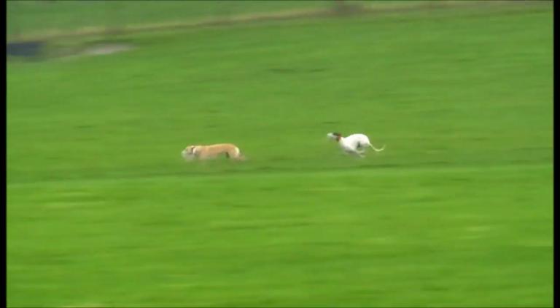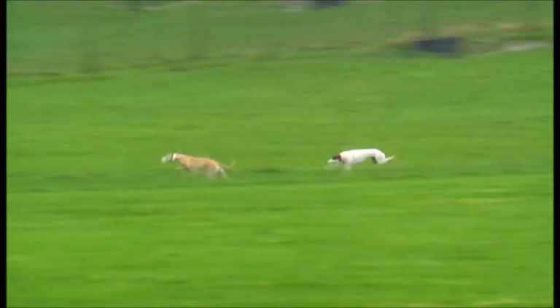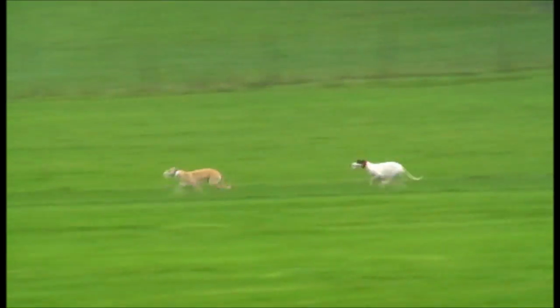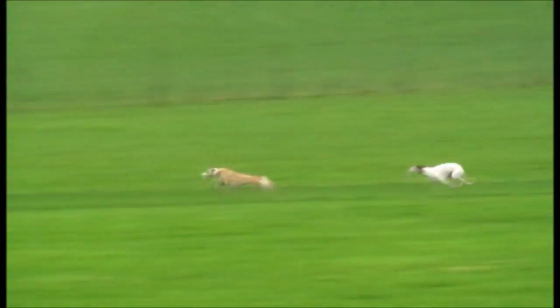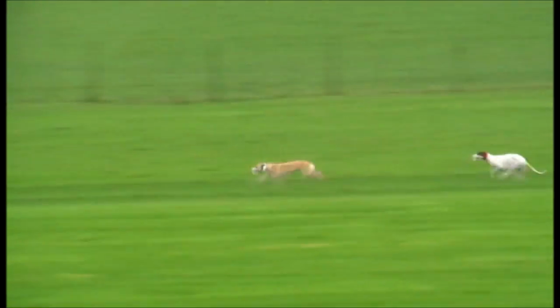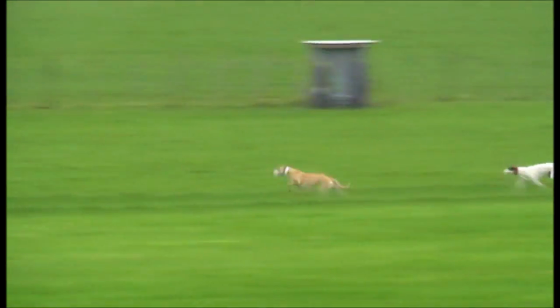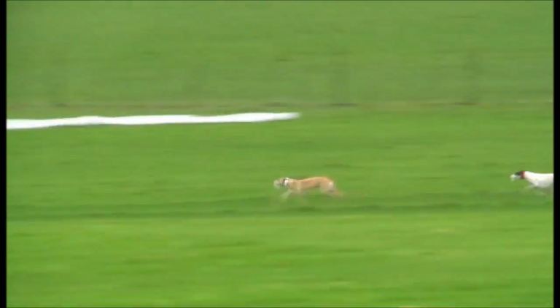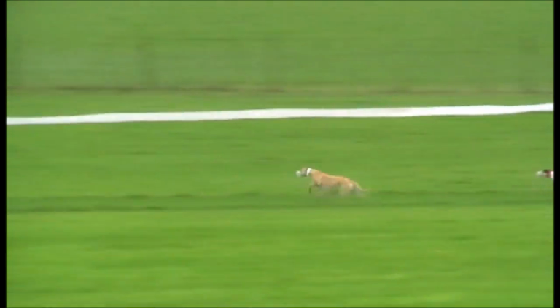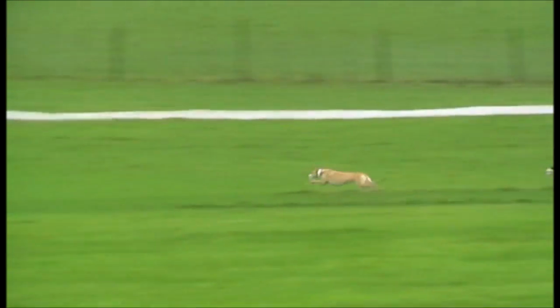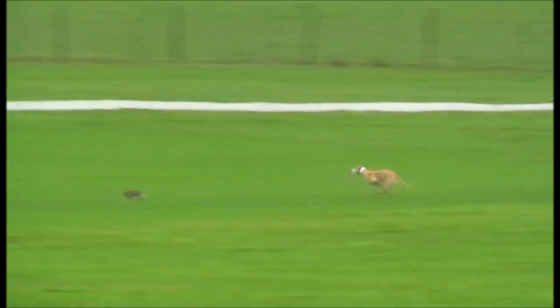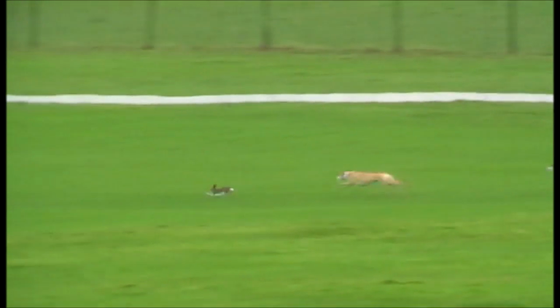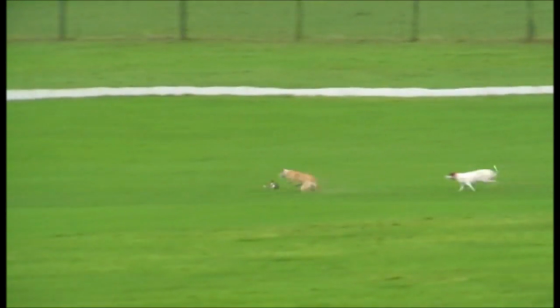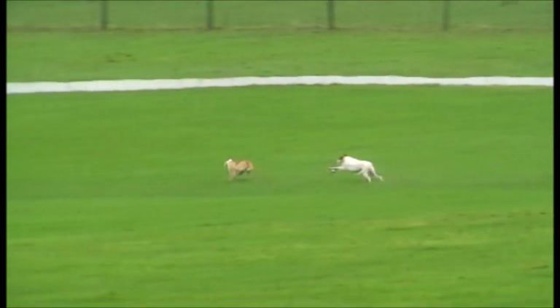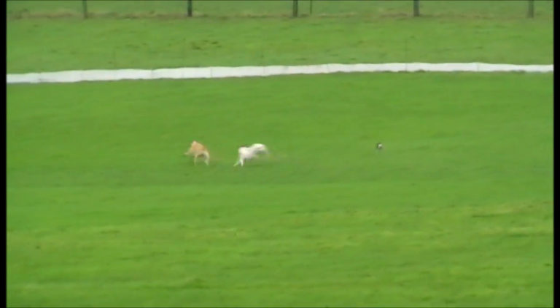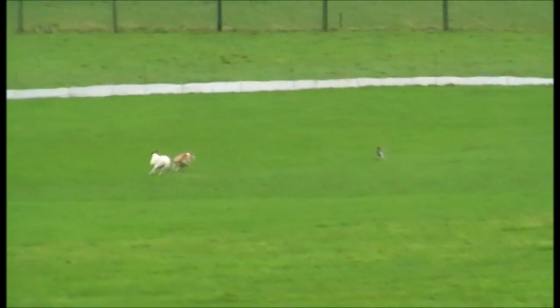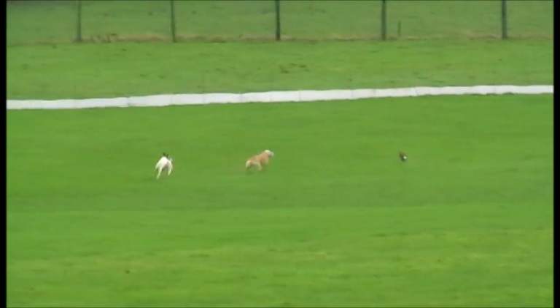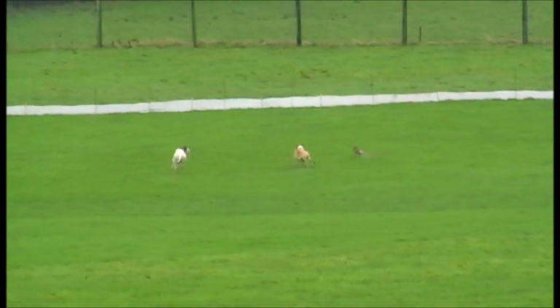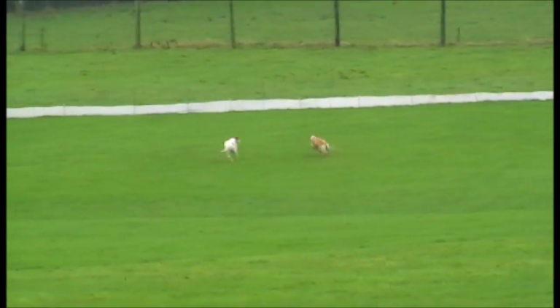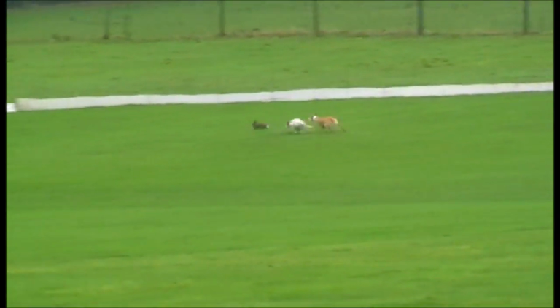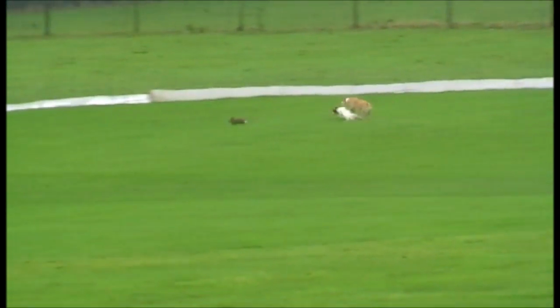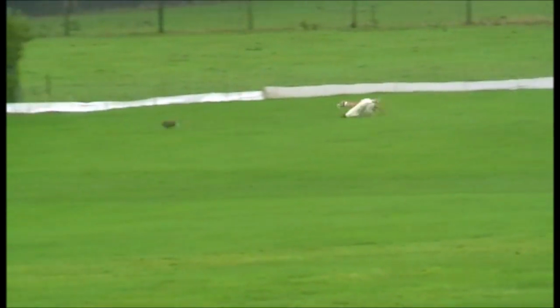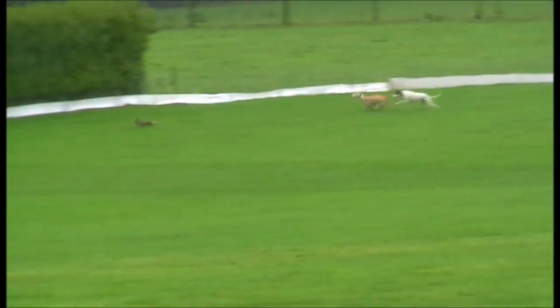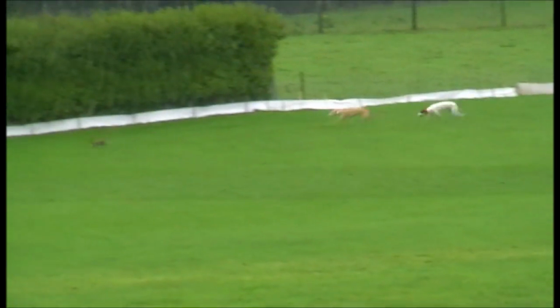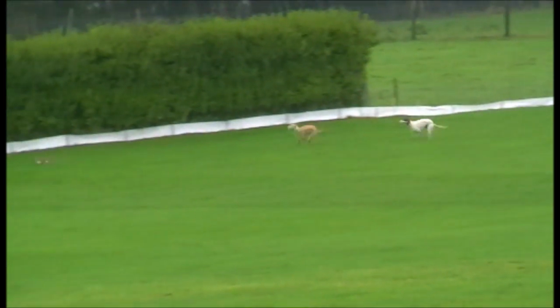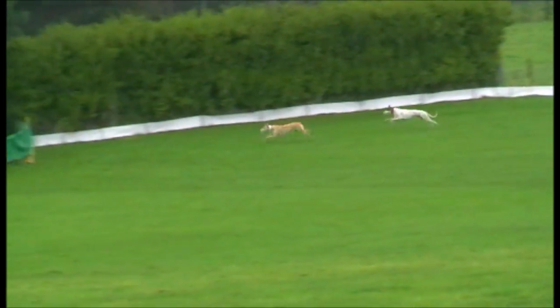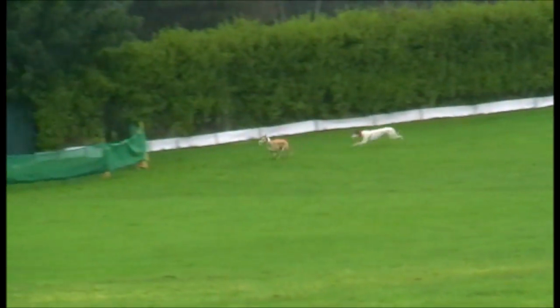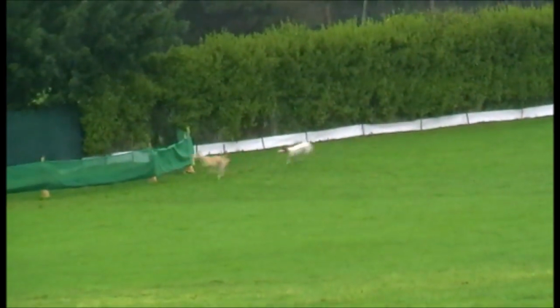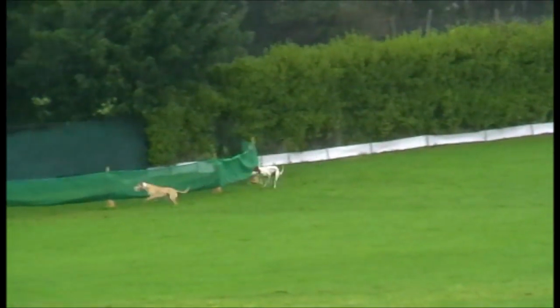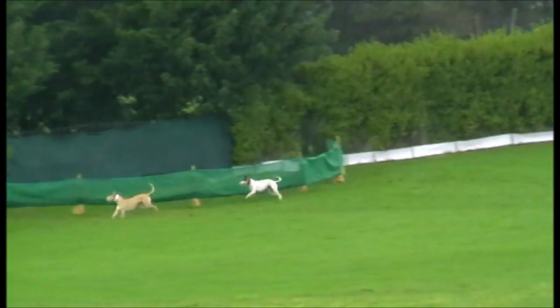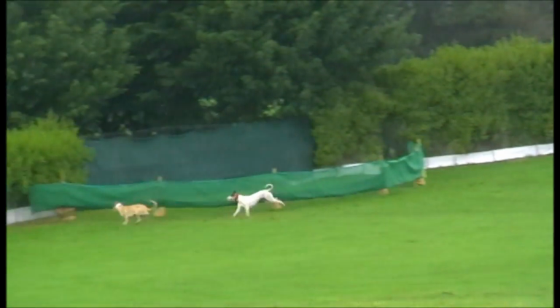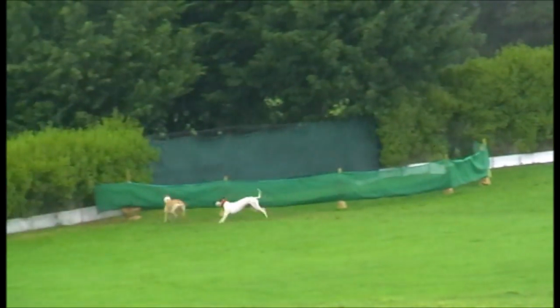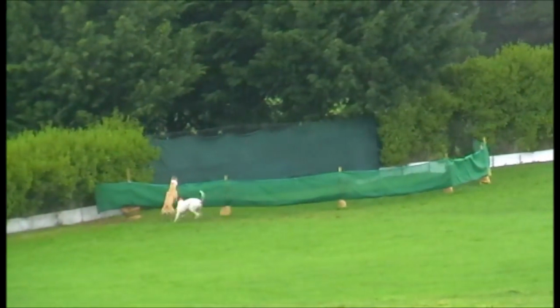The white collar Cush Realty is in front here, gets the turn, and a second turn. That's the winner on the white collar, Cush Realty.